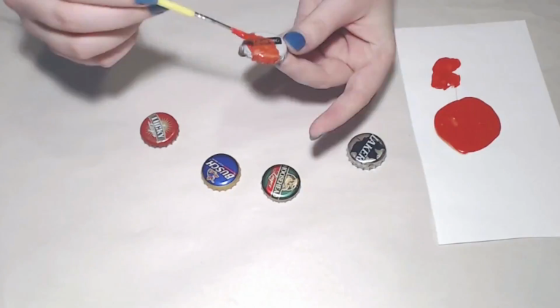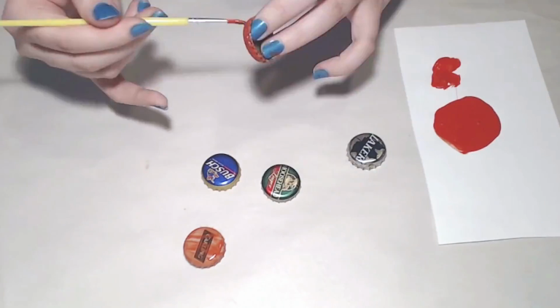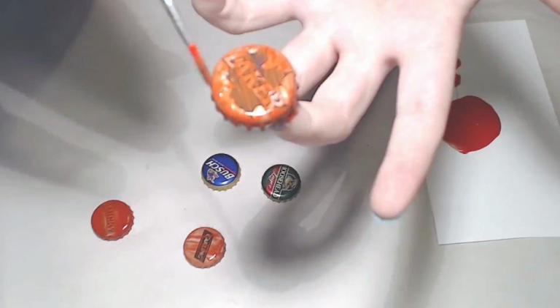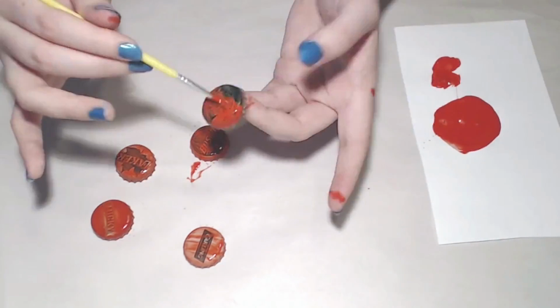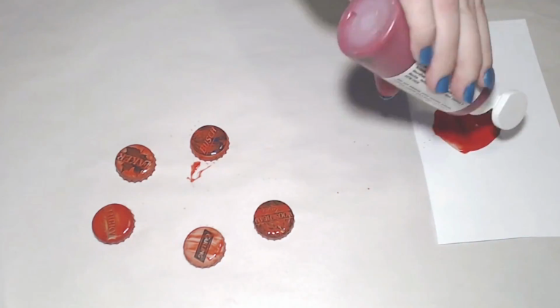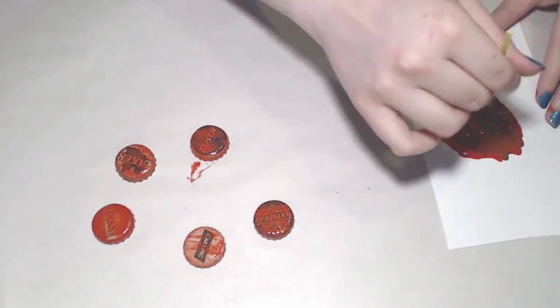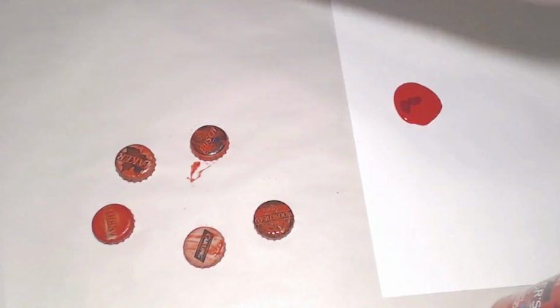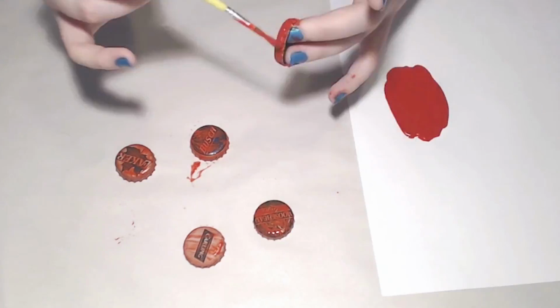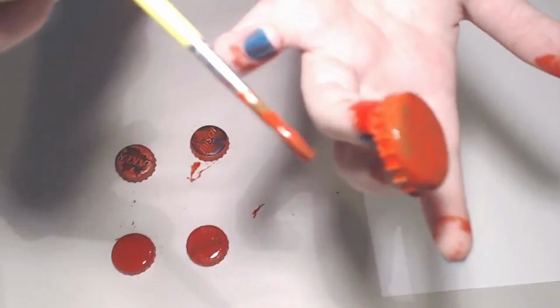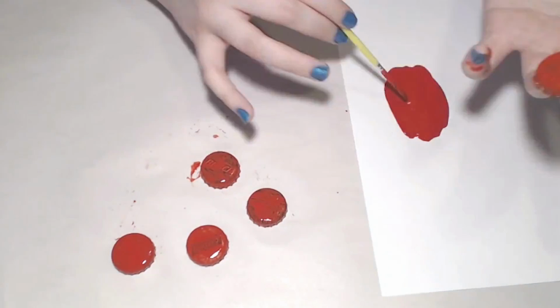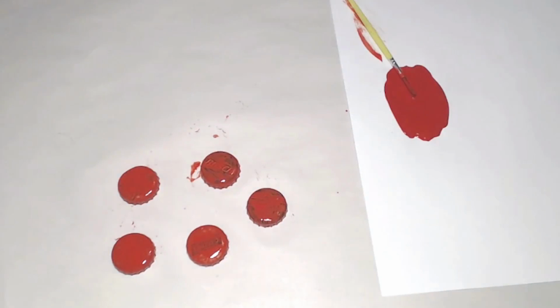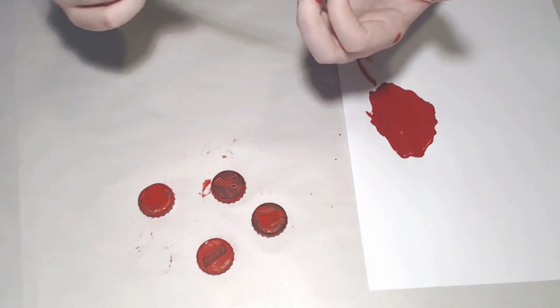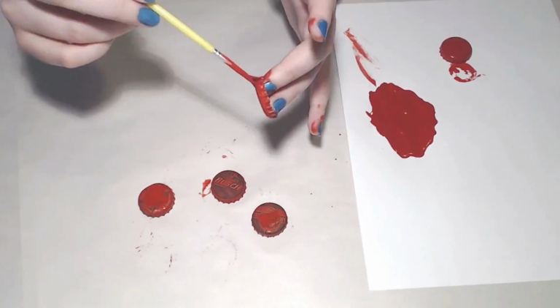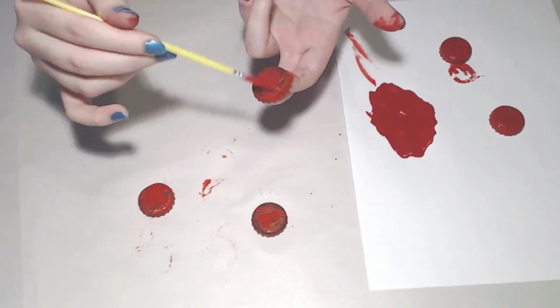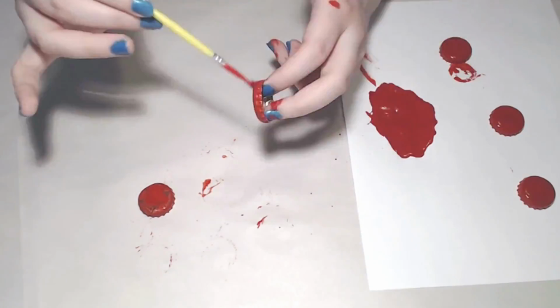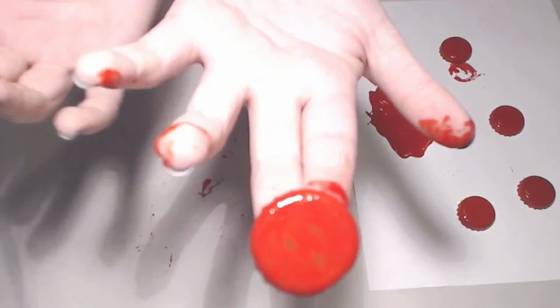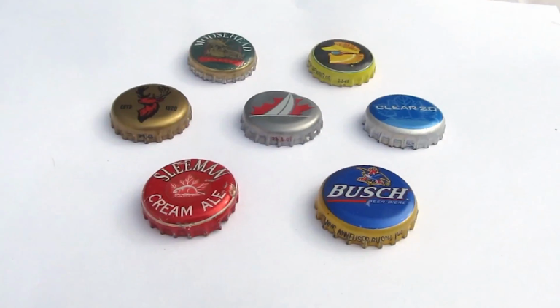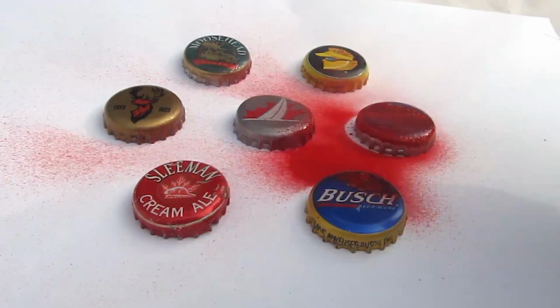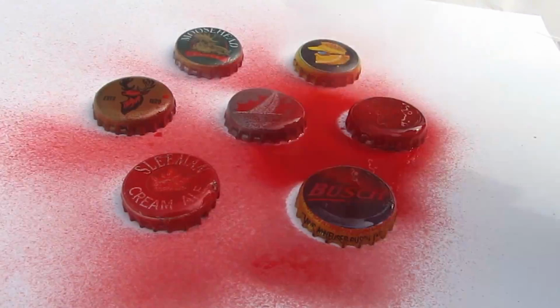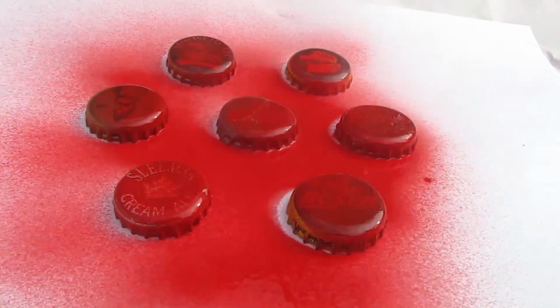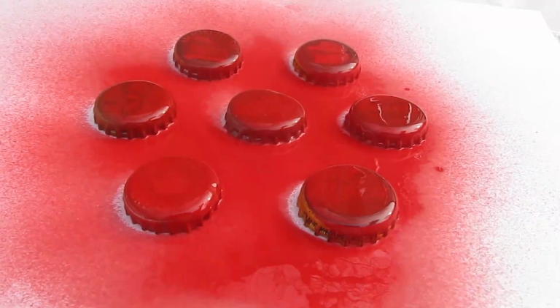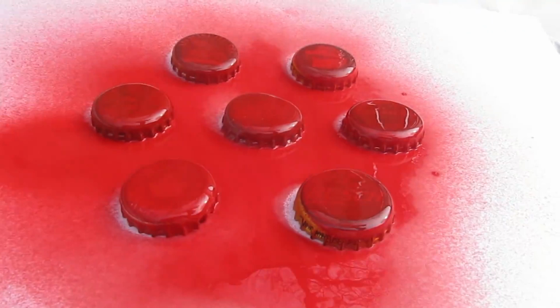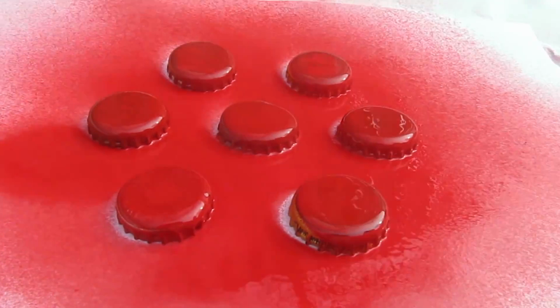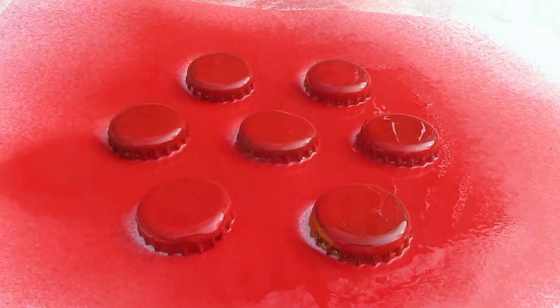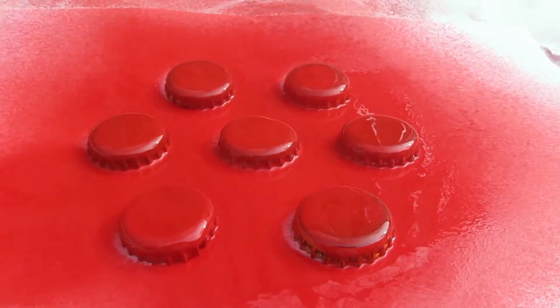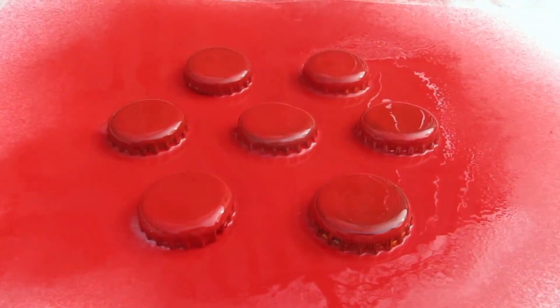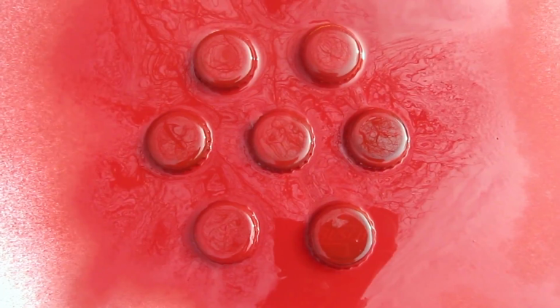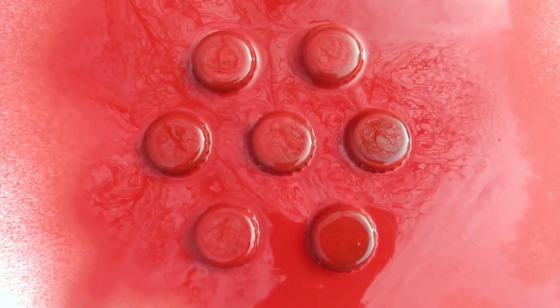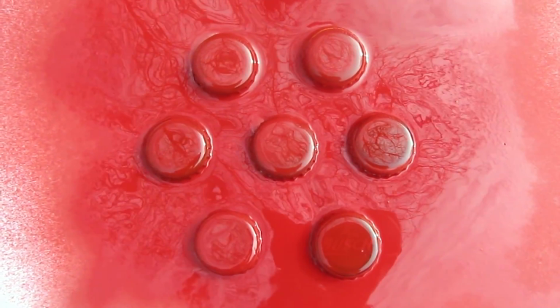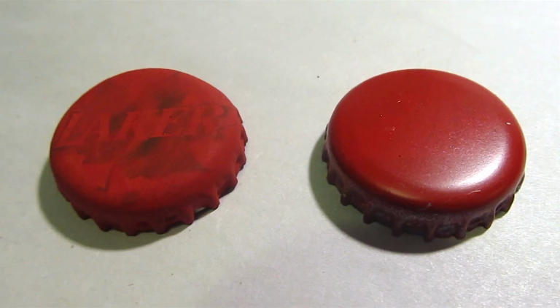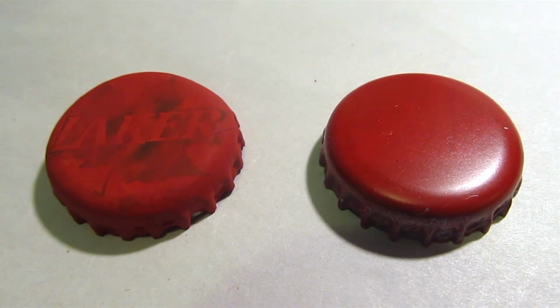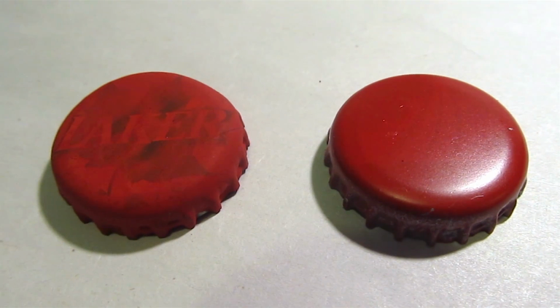First we'll need to color the caps. One method is to hand paint them — cover the cap in thin layers and let dry, applying multiple coats as needed. Another method that I prefer is spray paint. It gives the caps a glossy appearance and makes them look more authentic, and also covers the cap more evenly than acrylic paint.